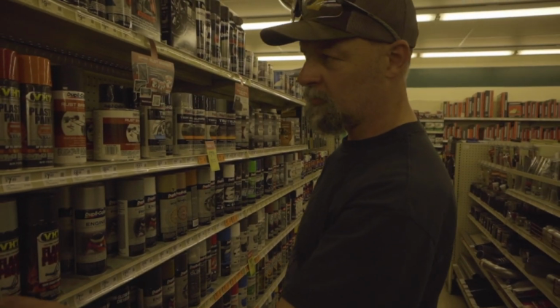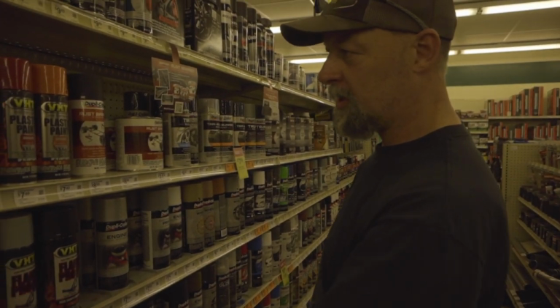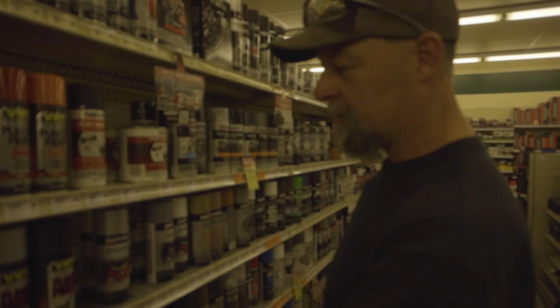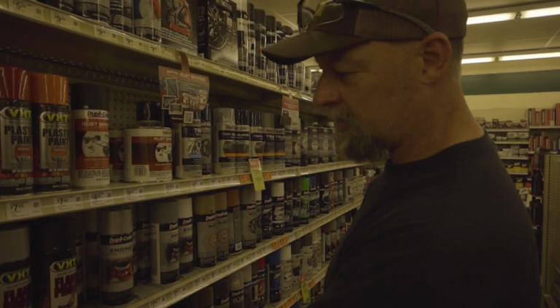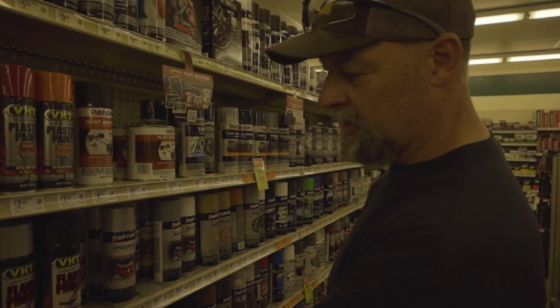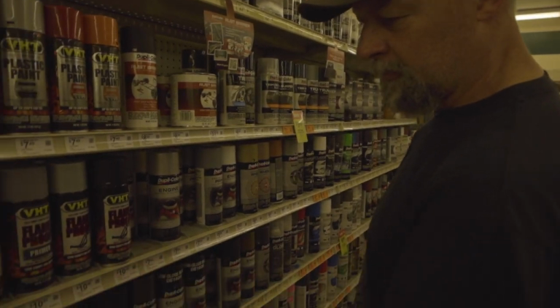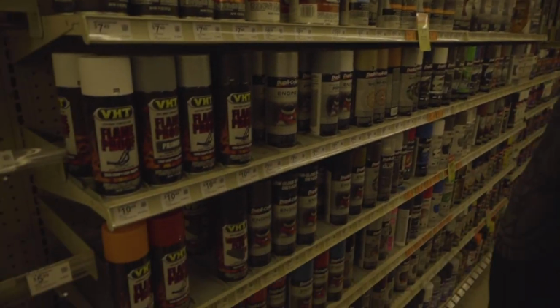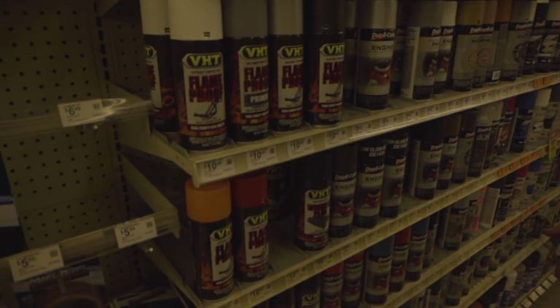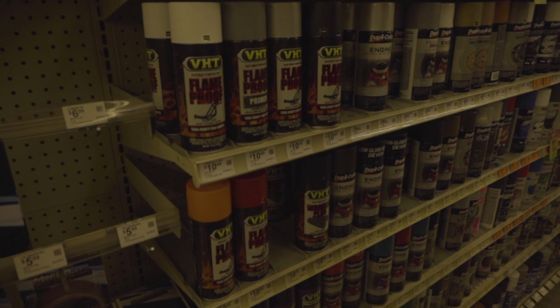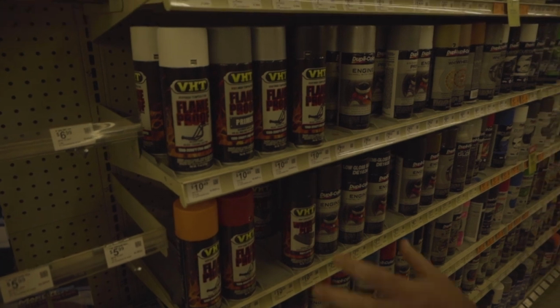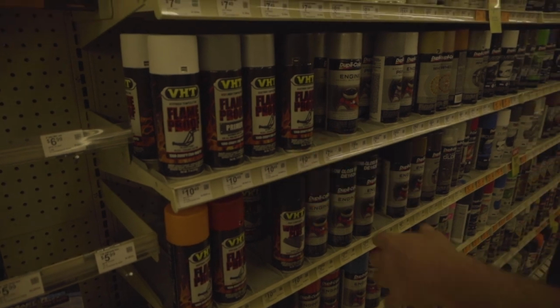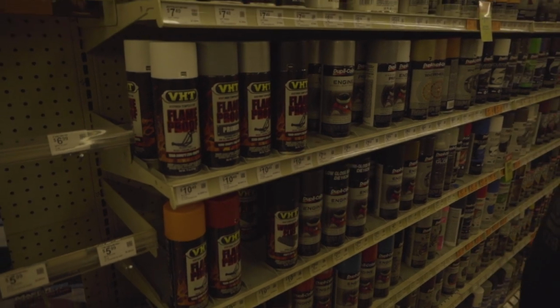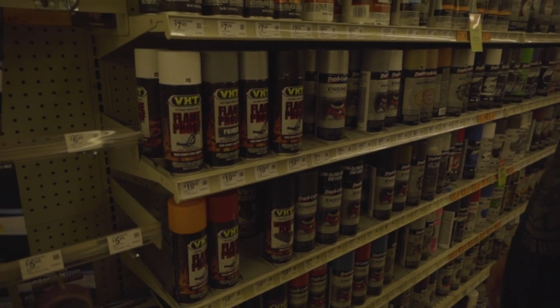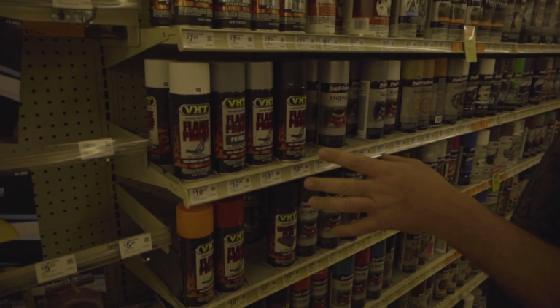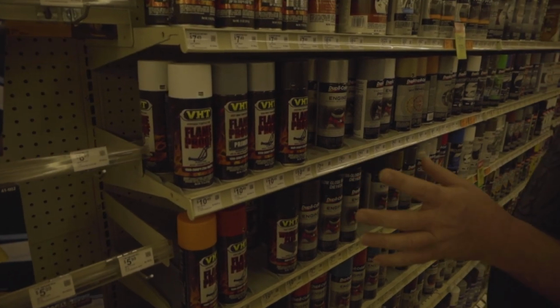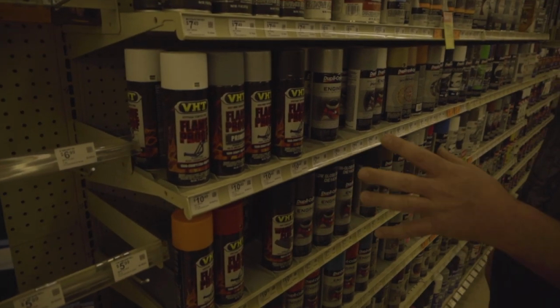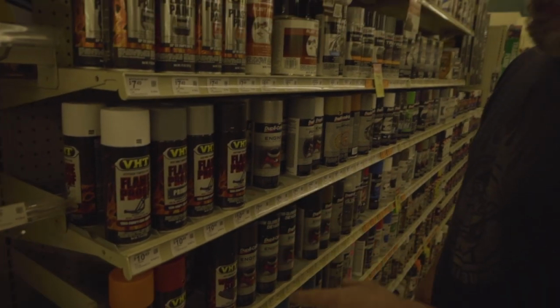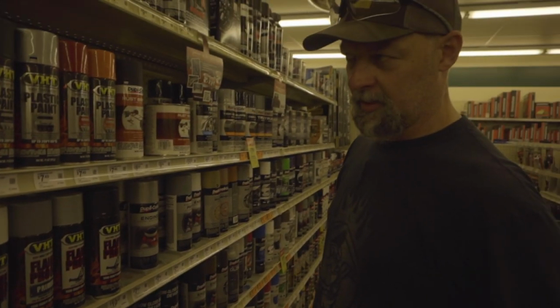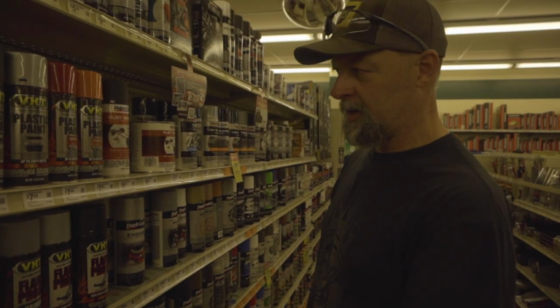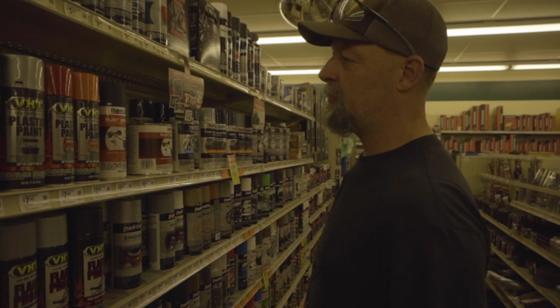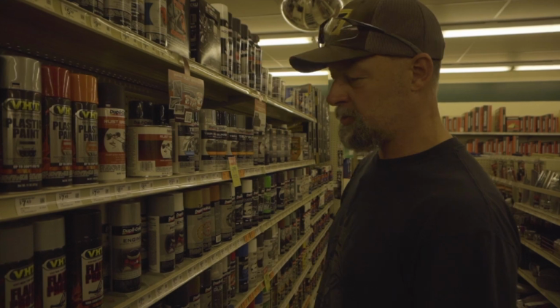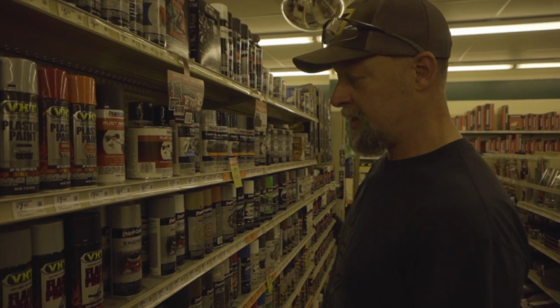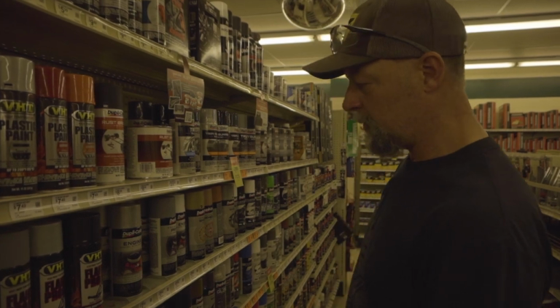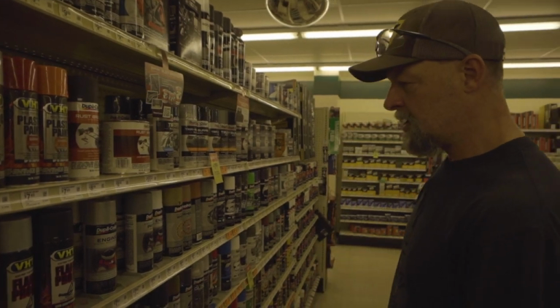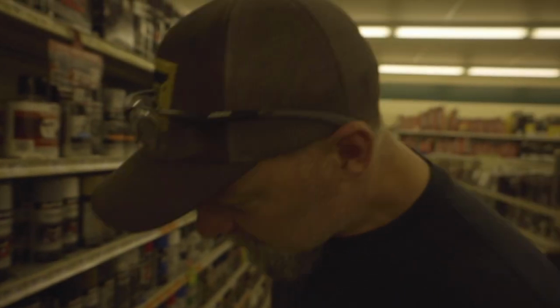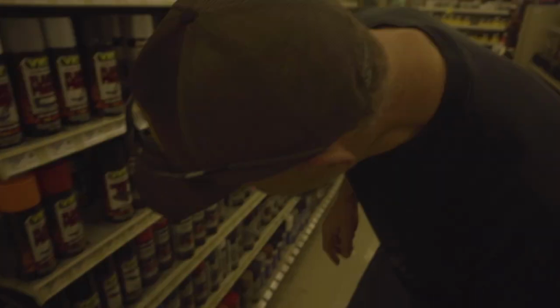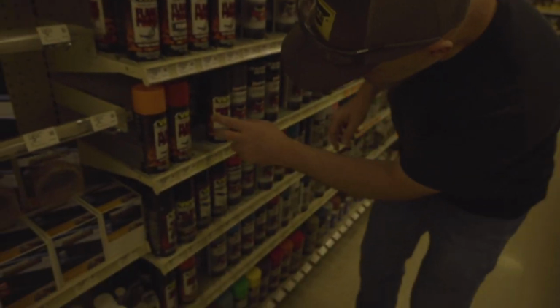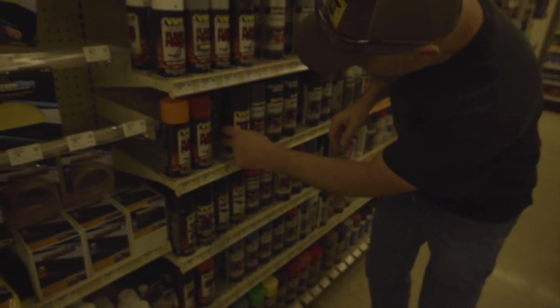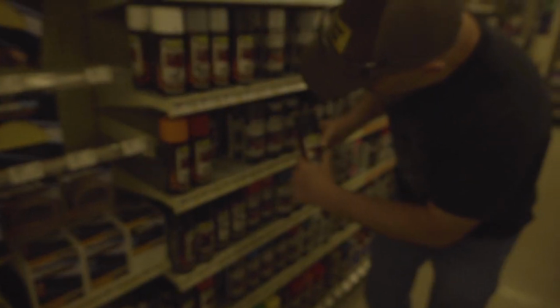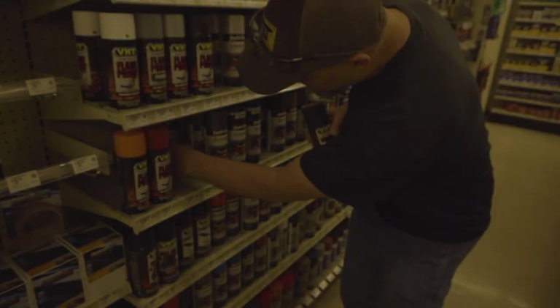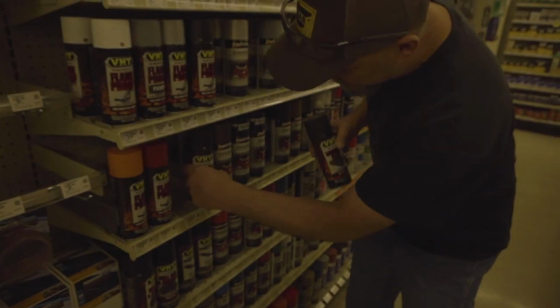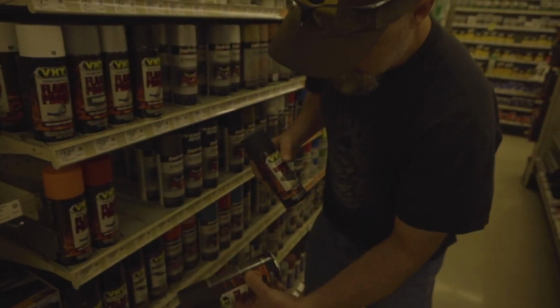That's what we tell you to buy. That's this stuff here — flameproof. Really, their mission is not smokers; their mission is like headers and engine paint and stuff like that. But it works just fine for what we're doing. See, I told you — two cans. One, two.